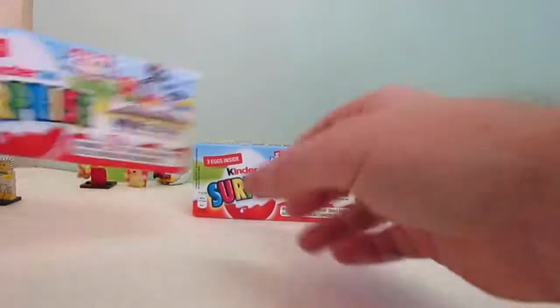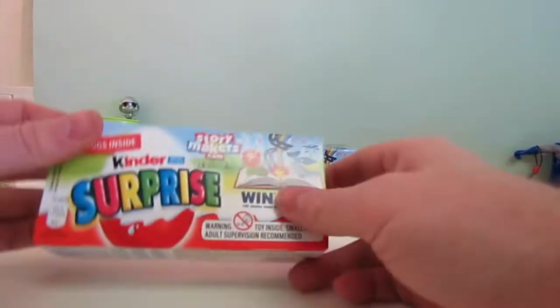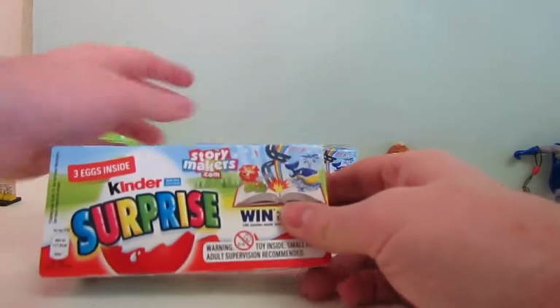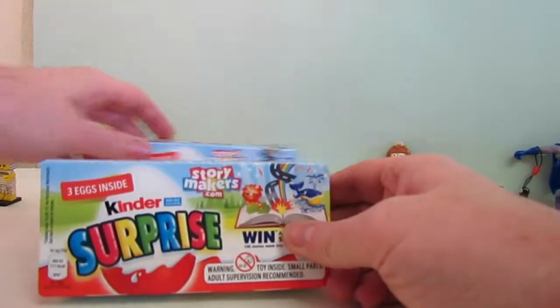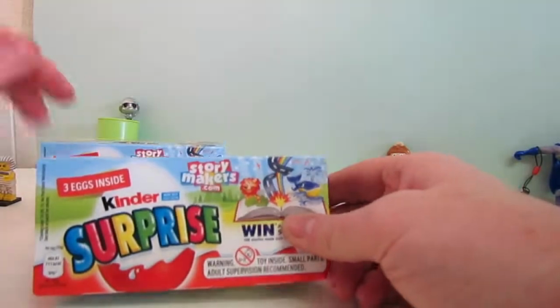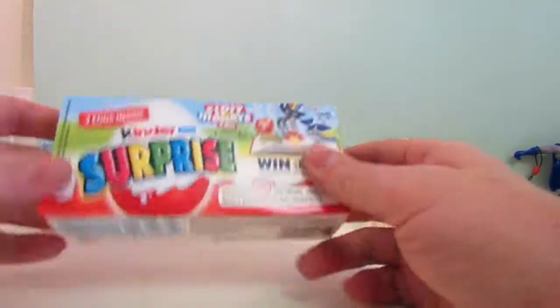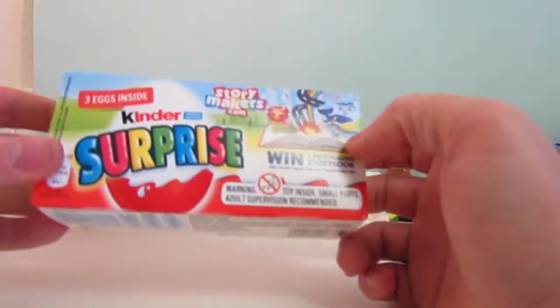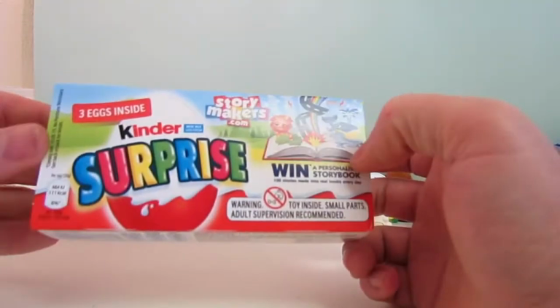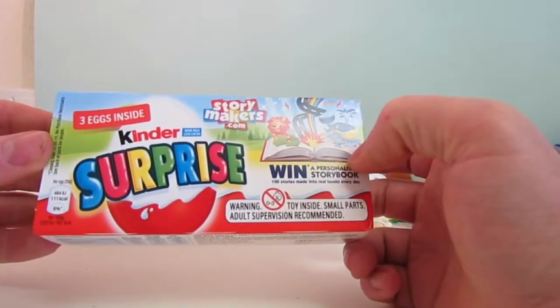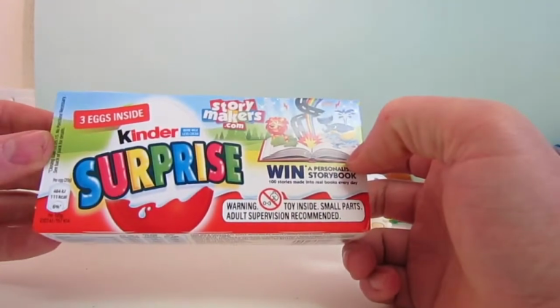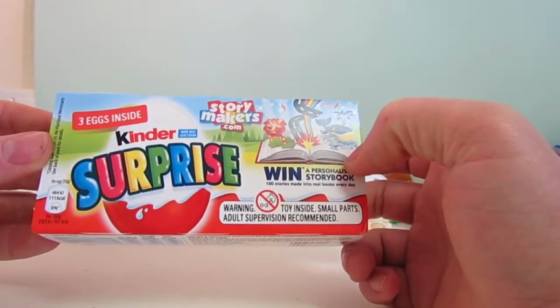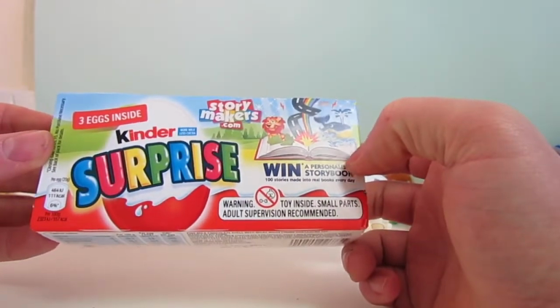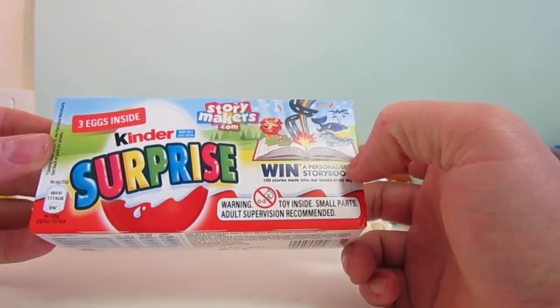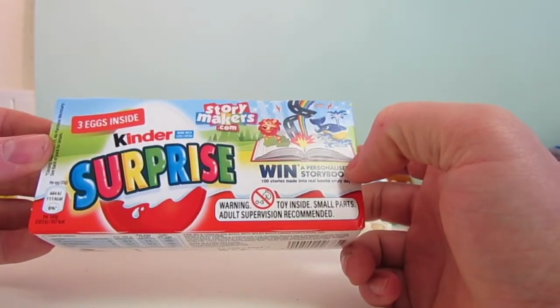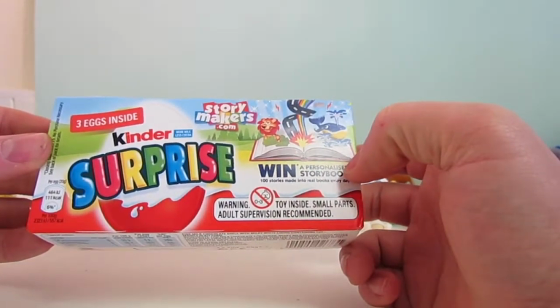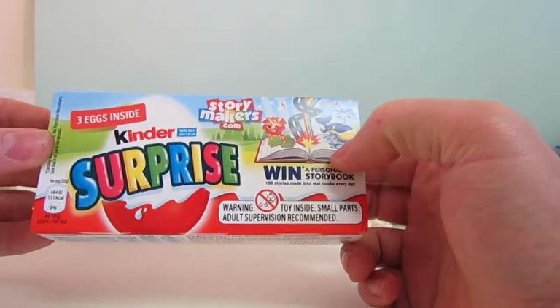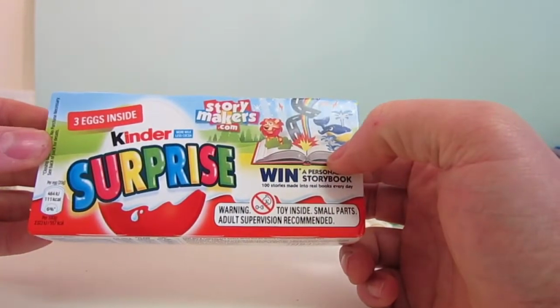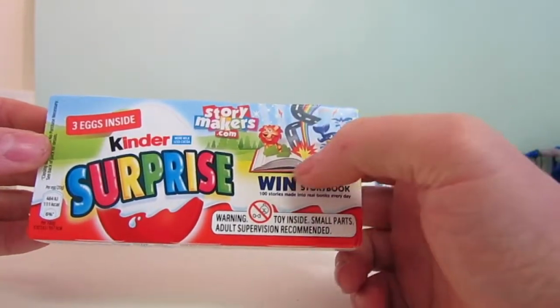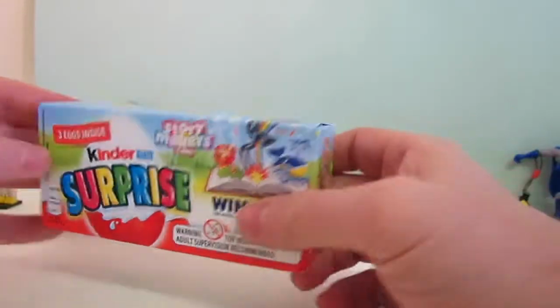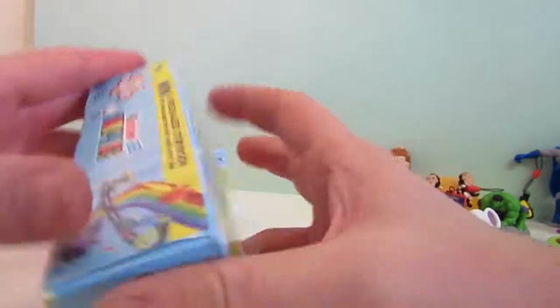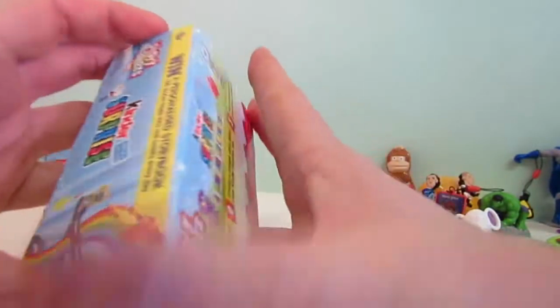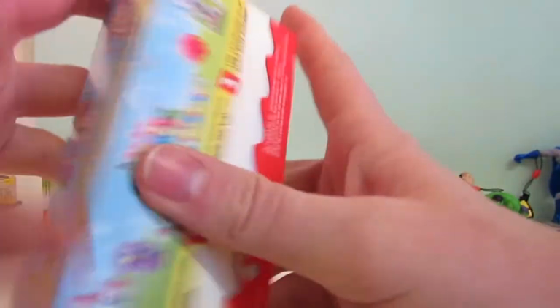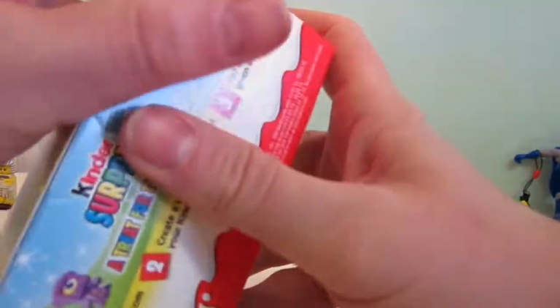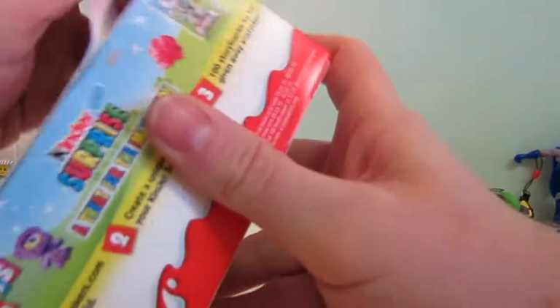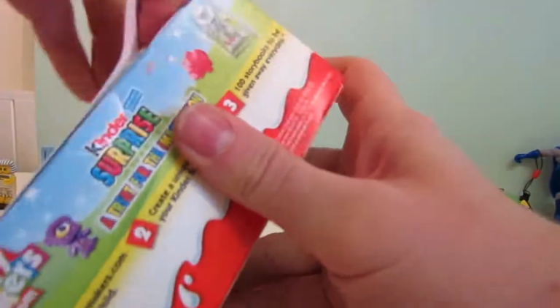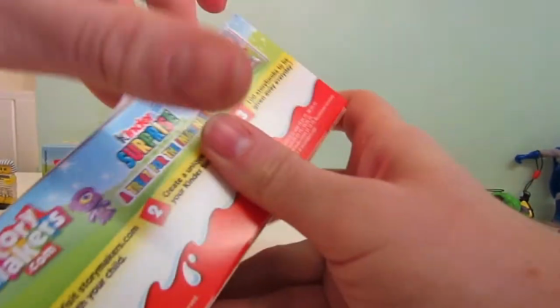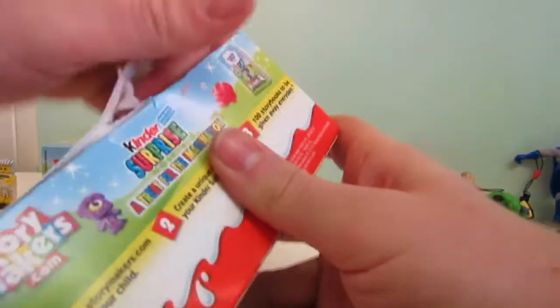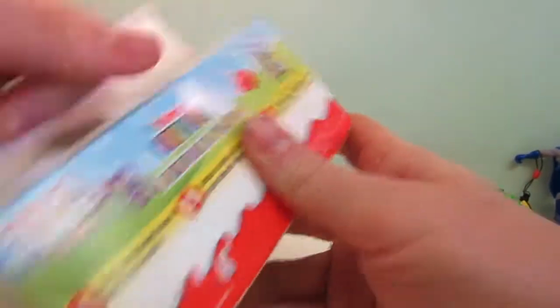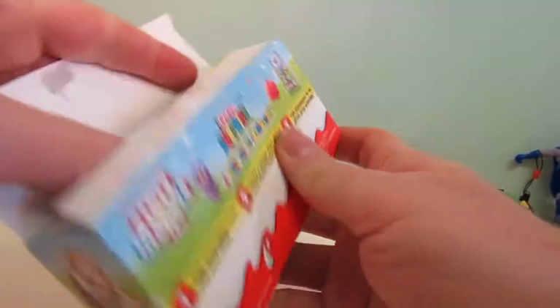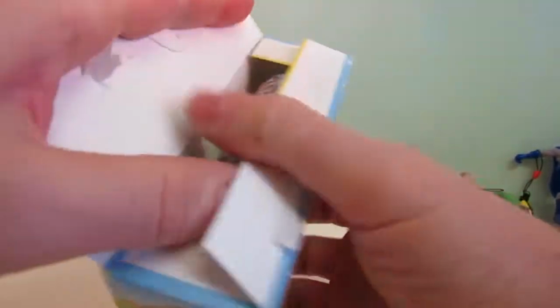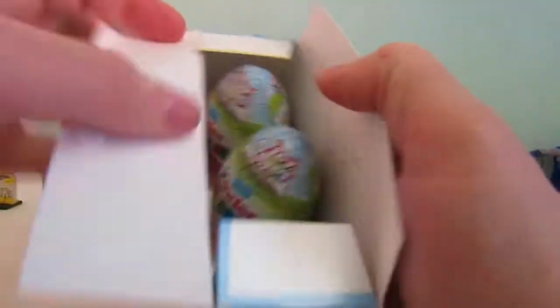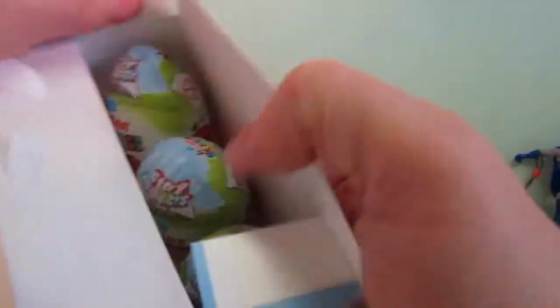Hi guys, What's Inside at YouTube and I've got three Kinder Surprise eggs to open. These are from the Storymakers range. So let's take a look at what's inside.